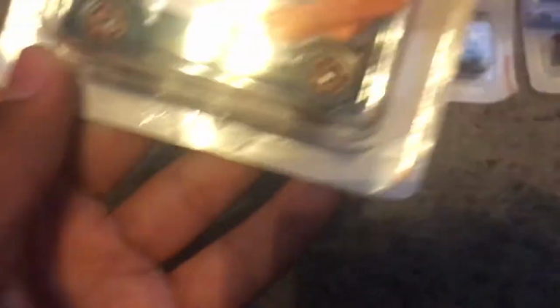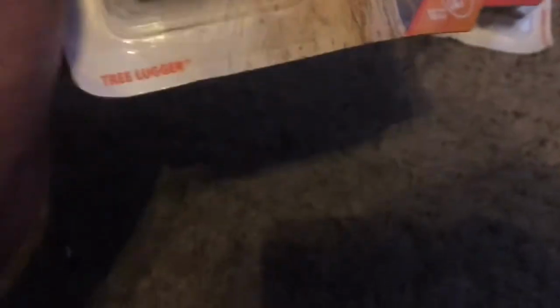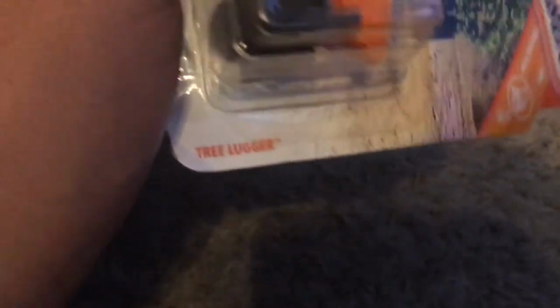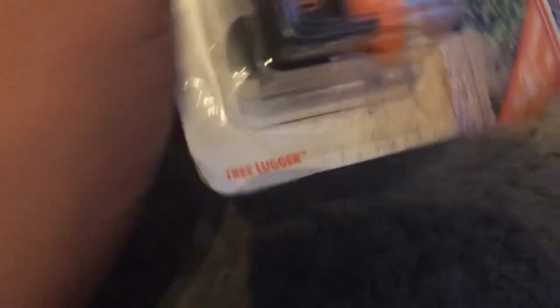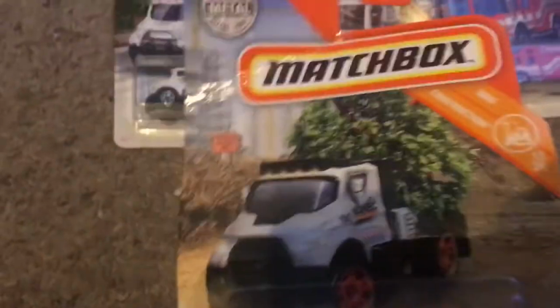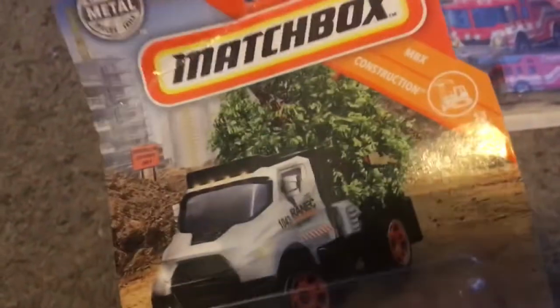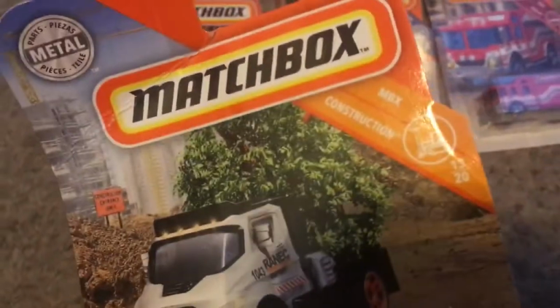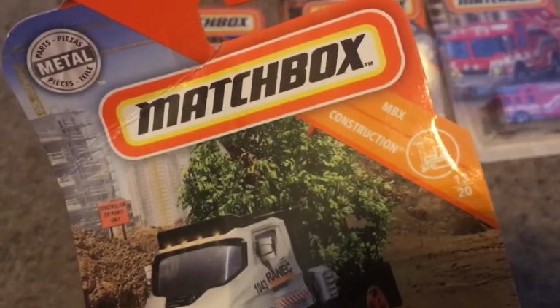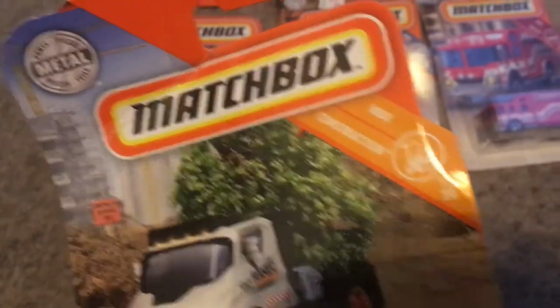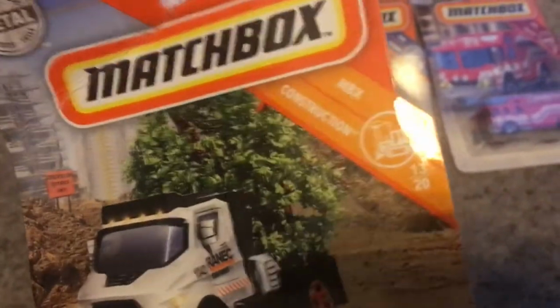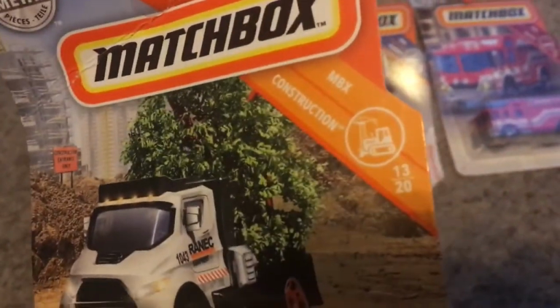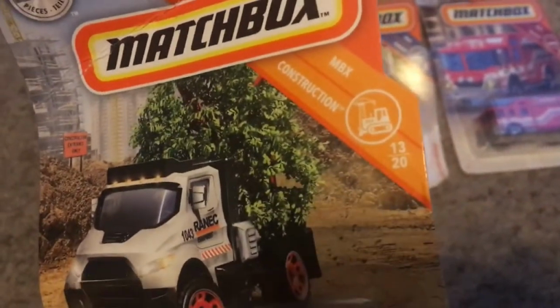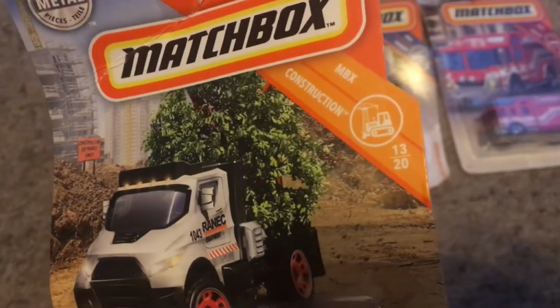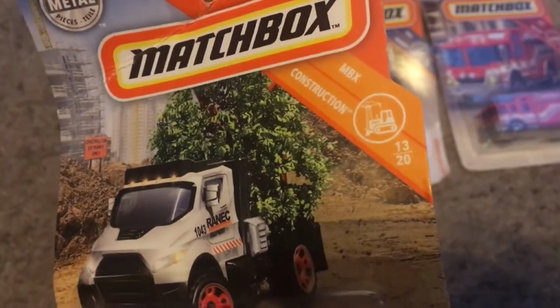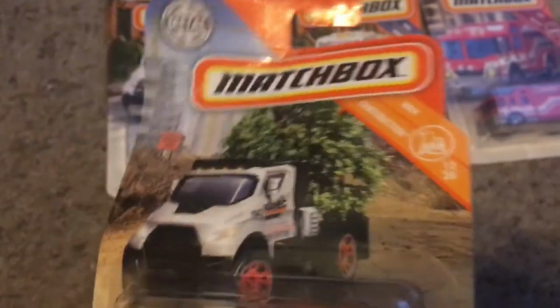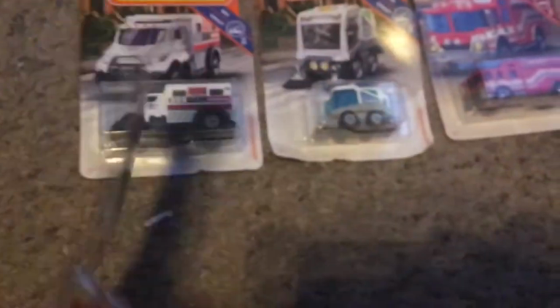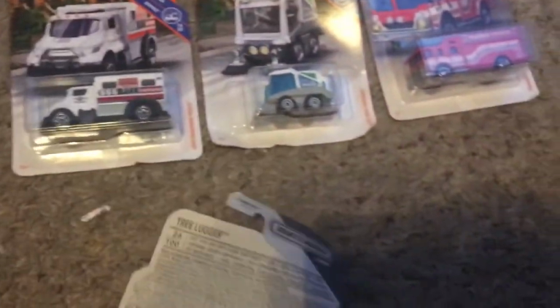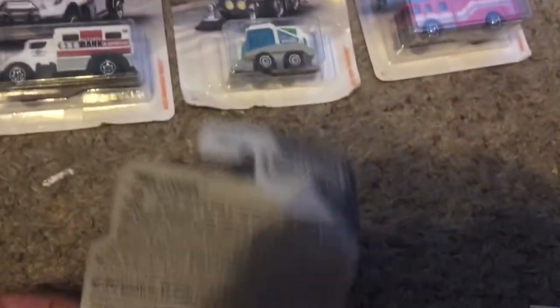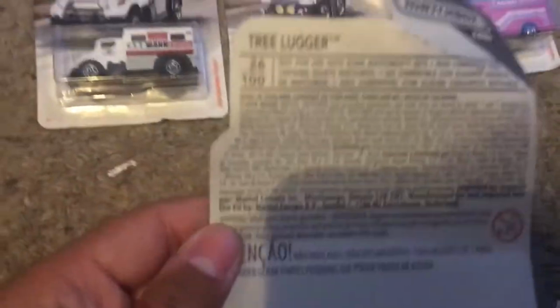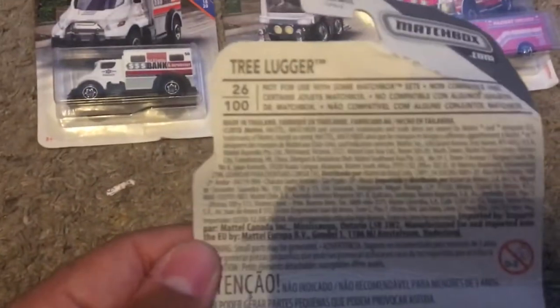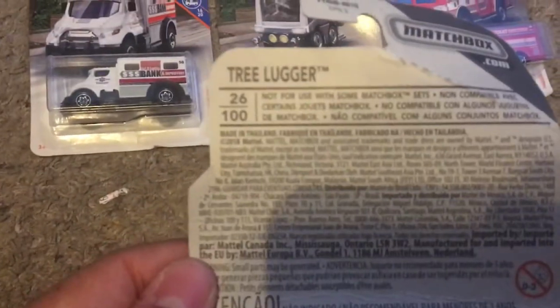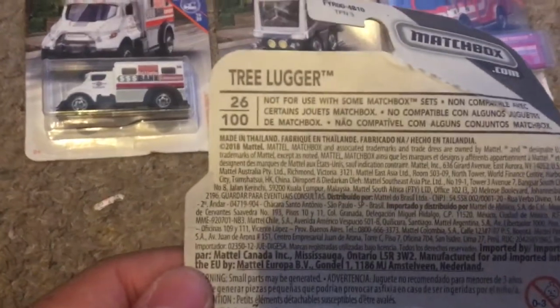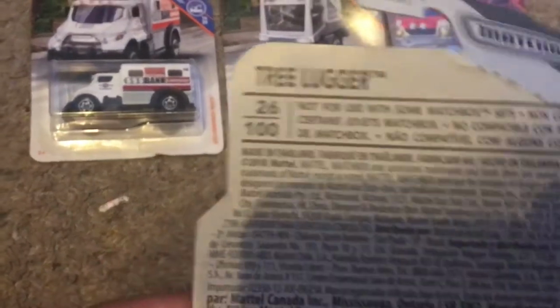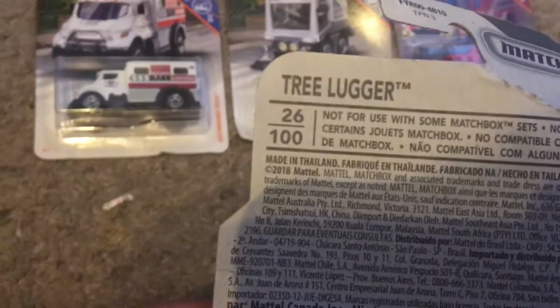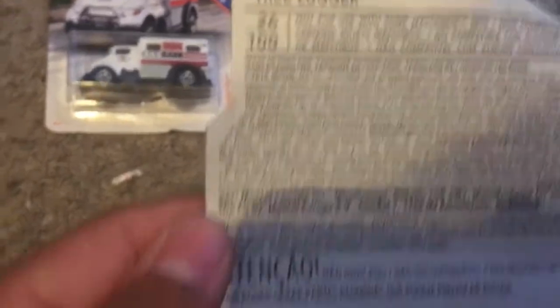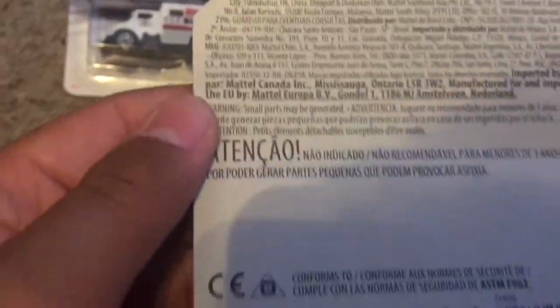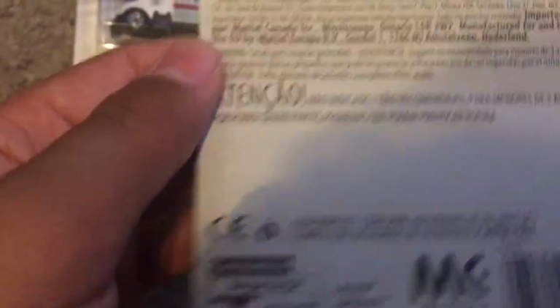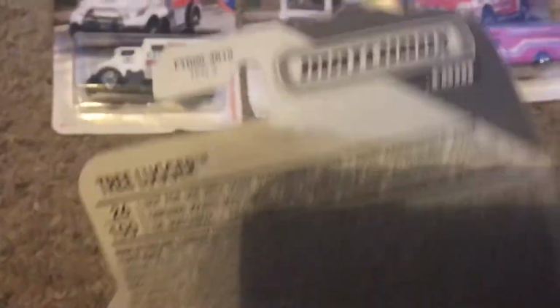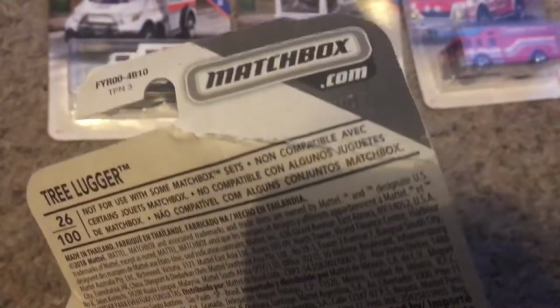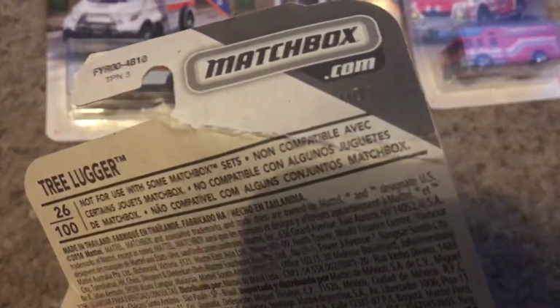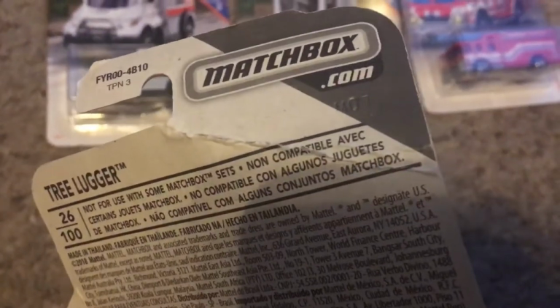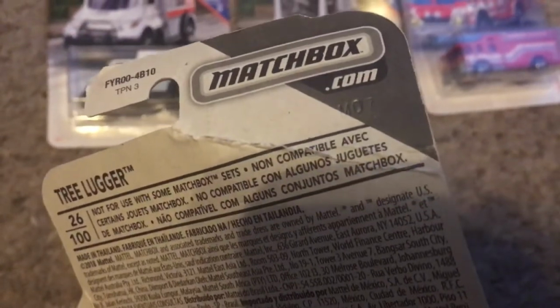We got the Tree Lugger. This is from MBX Construction. This is number 13 out of 20, and it's number 26 out of 100. I see a code right there: M07.